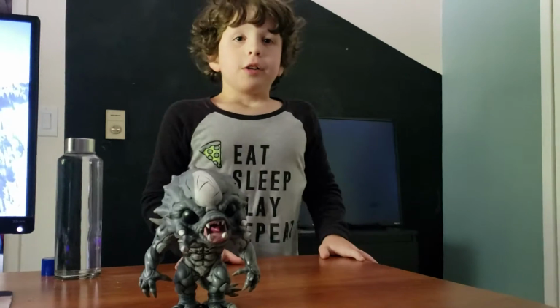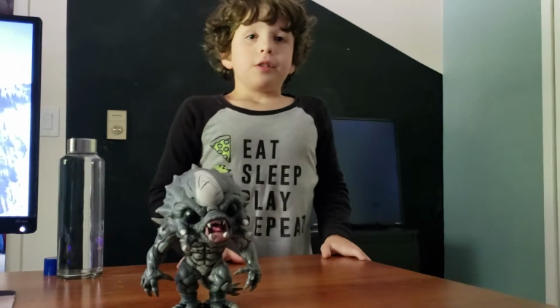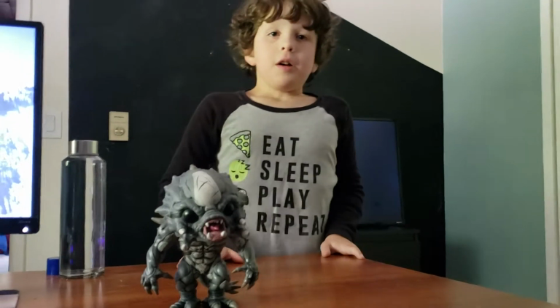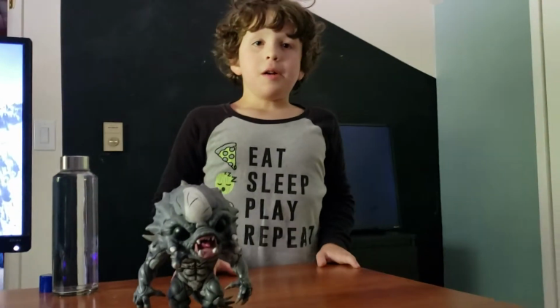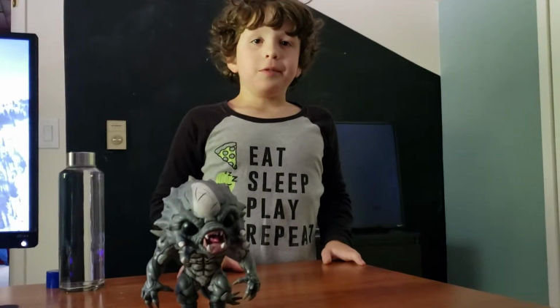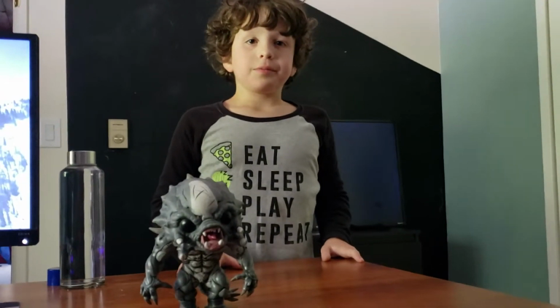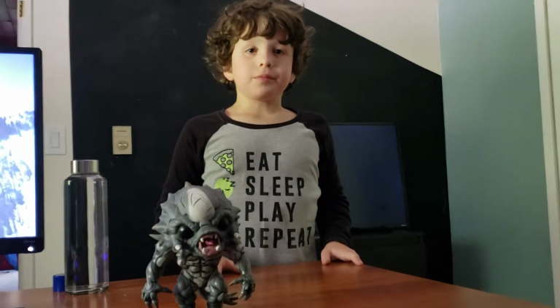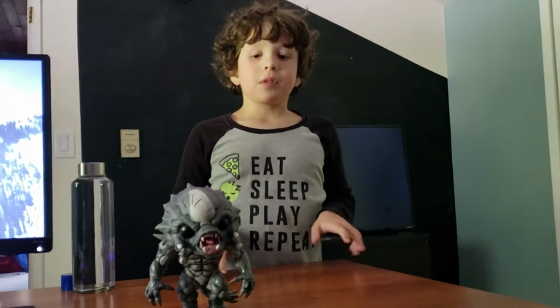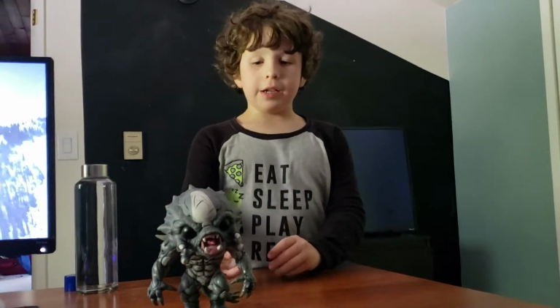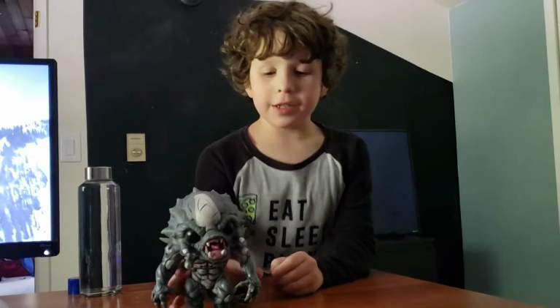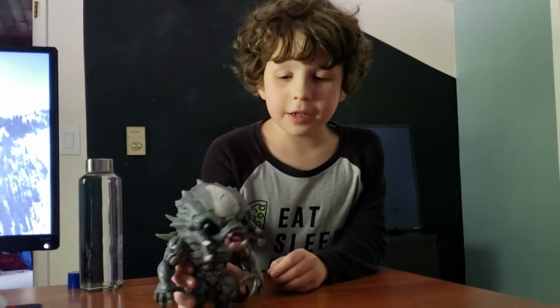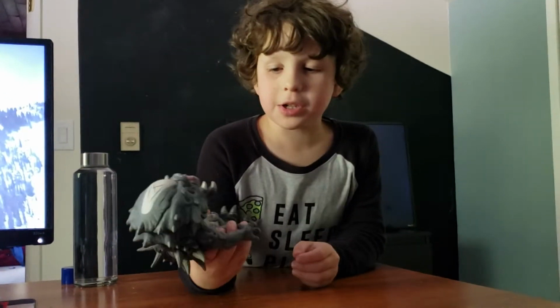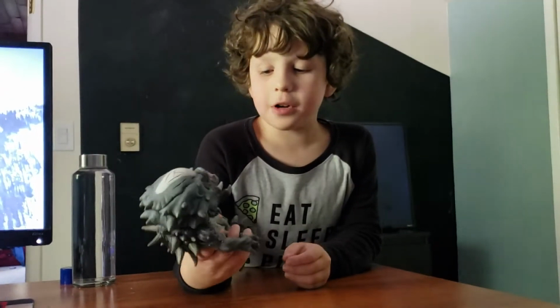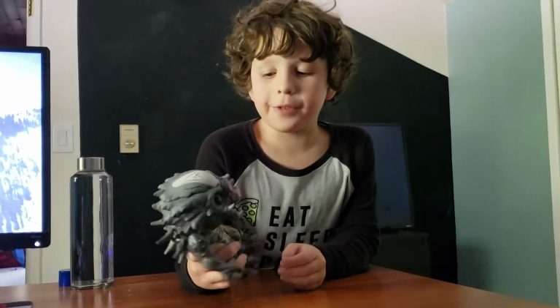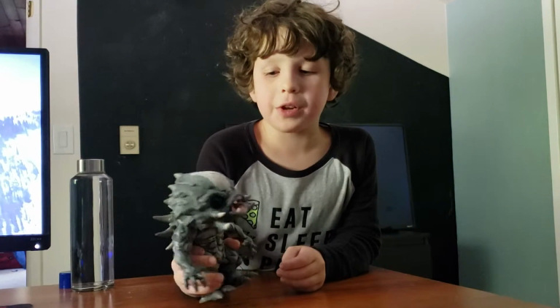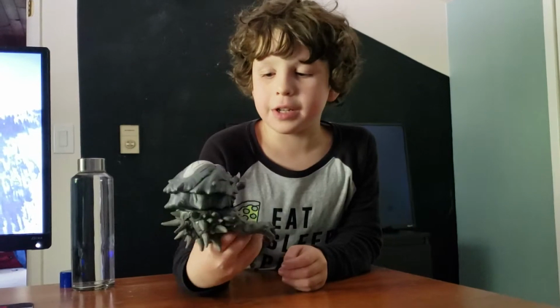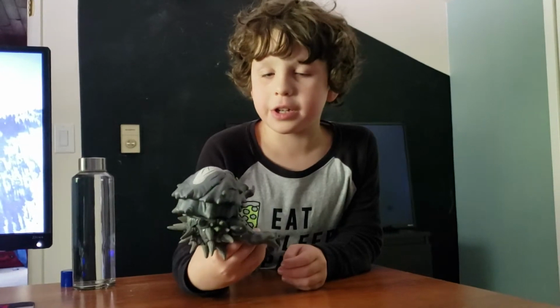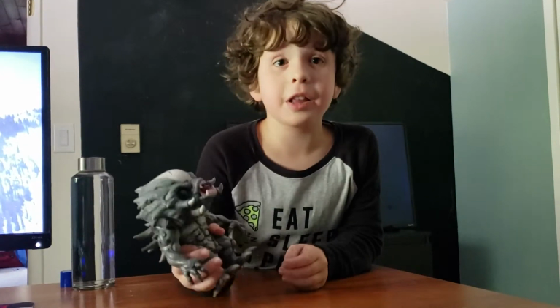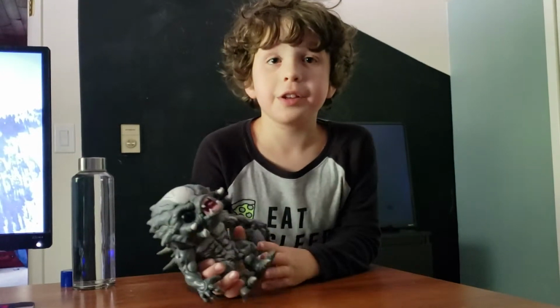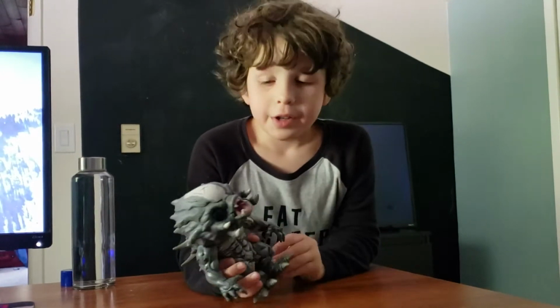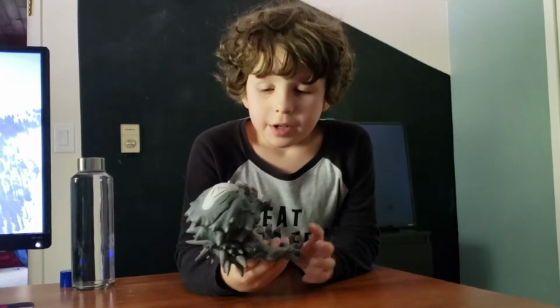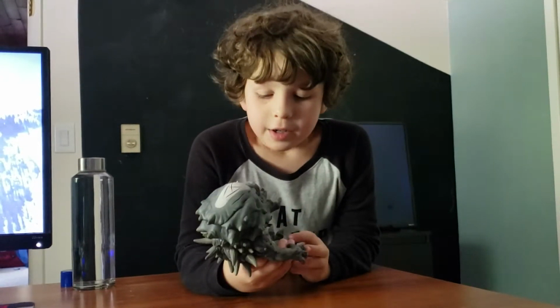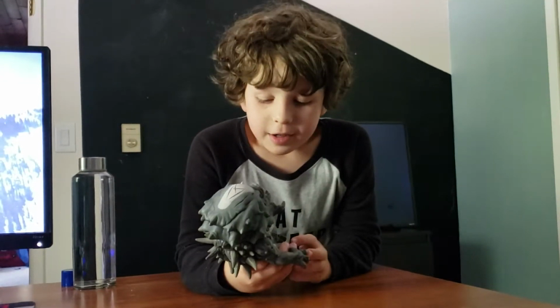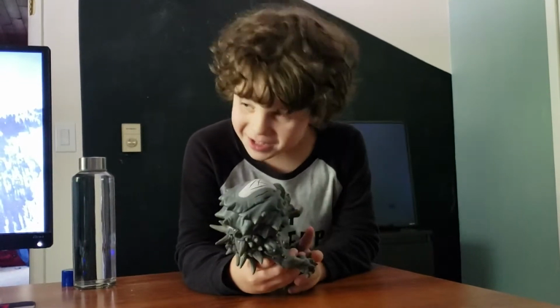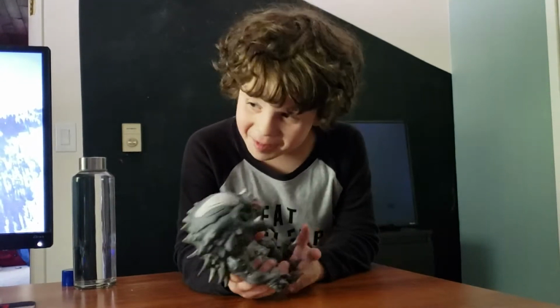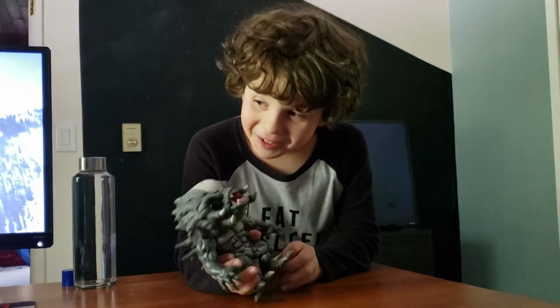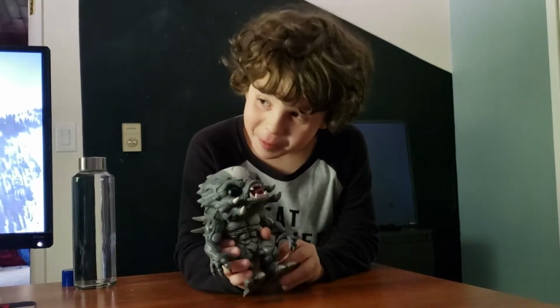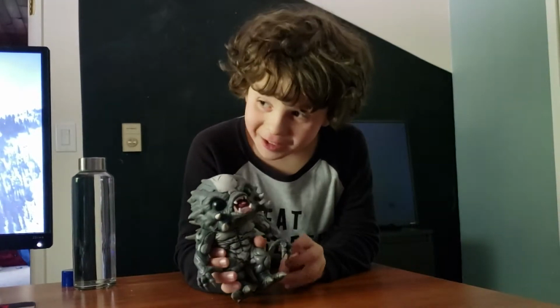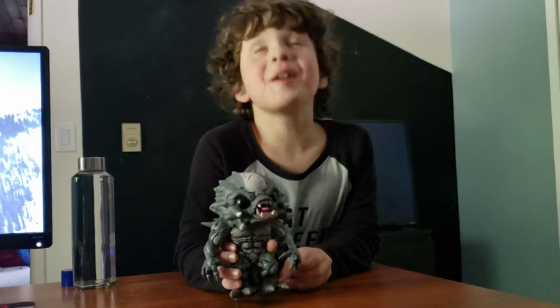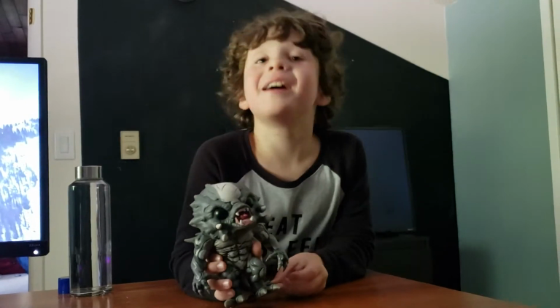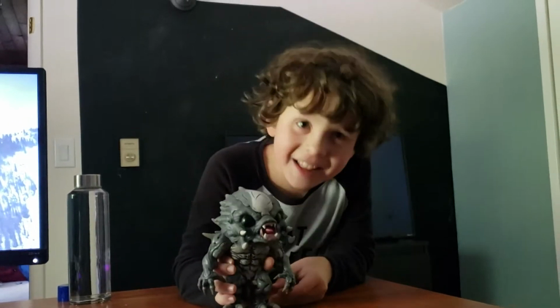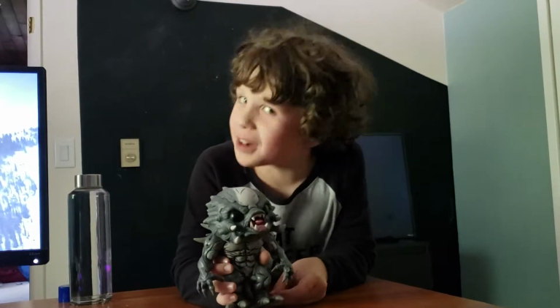Where does this model come from? Like, what game is it based off of? It is based off of Evolve and he is Goliath. I should have said that in the beginning of the video, but that's fine.